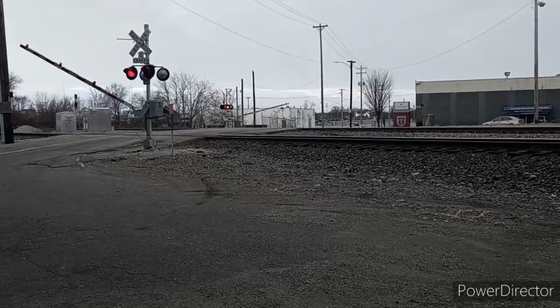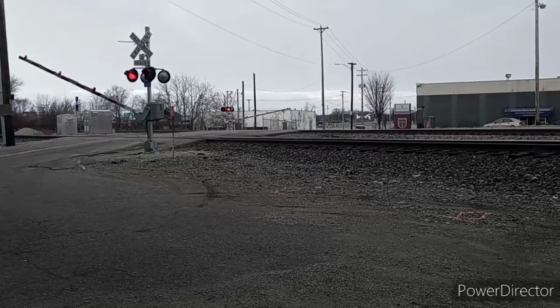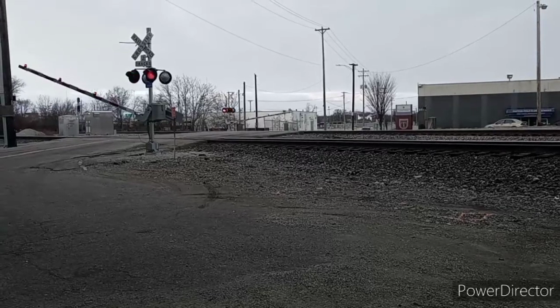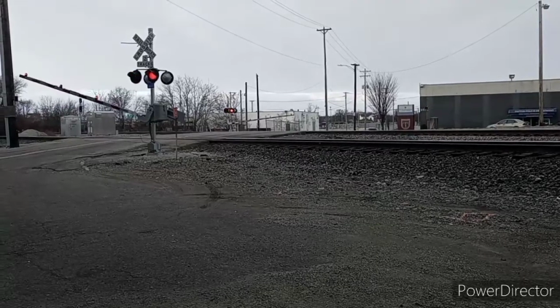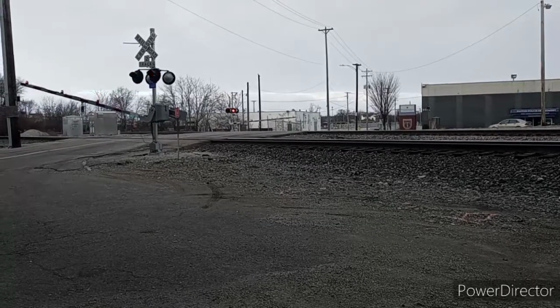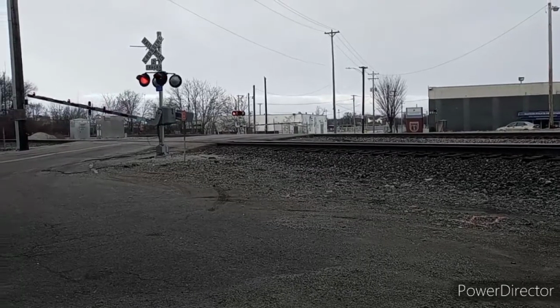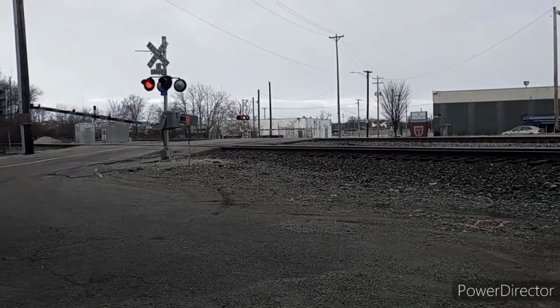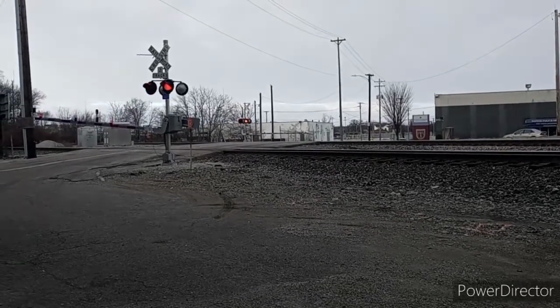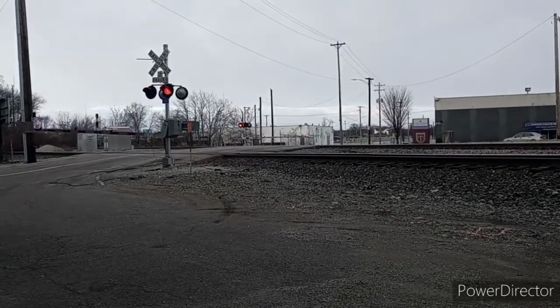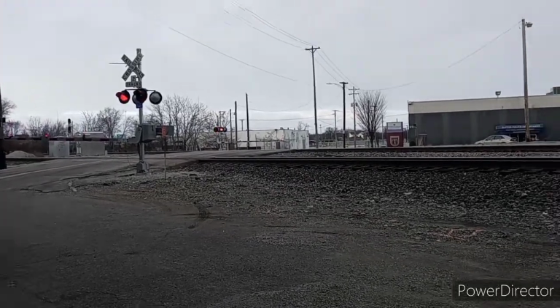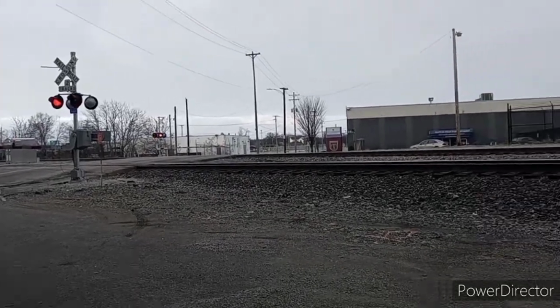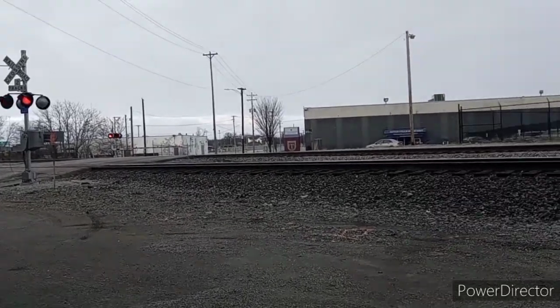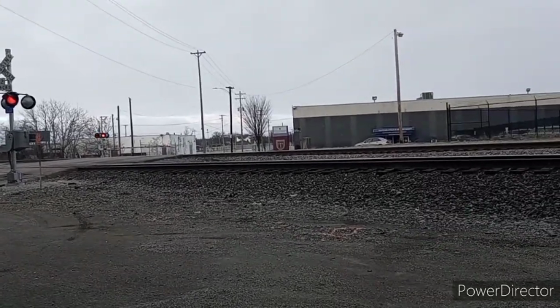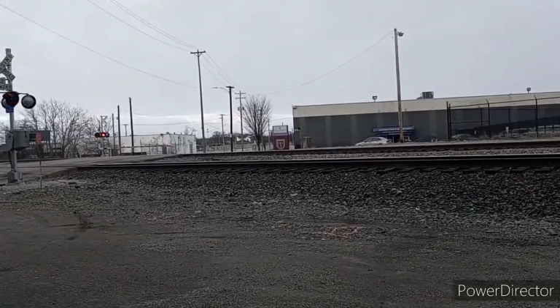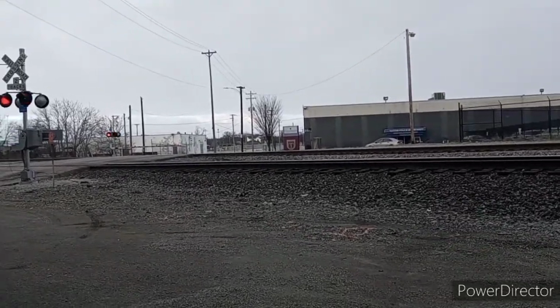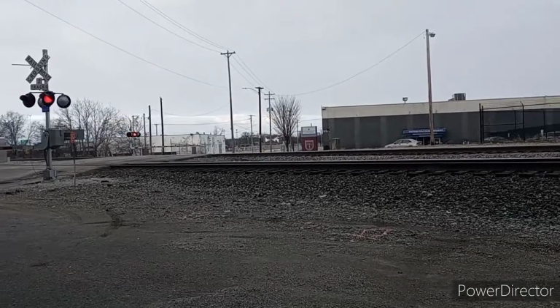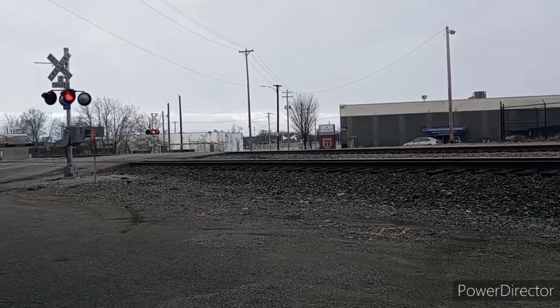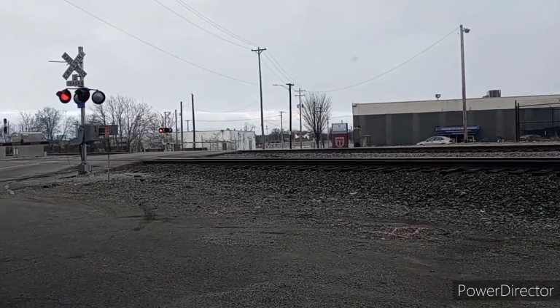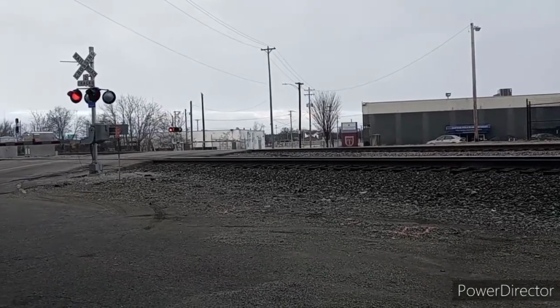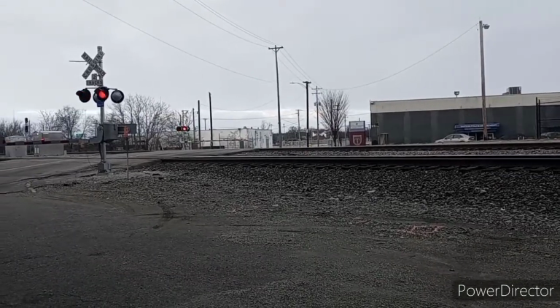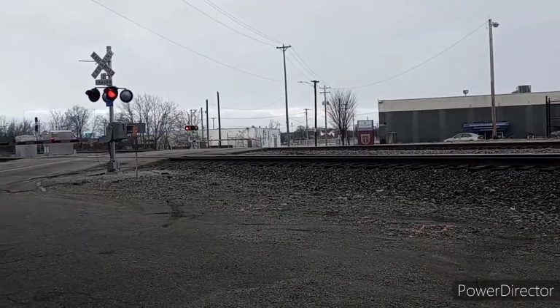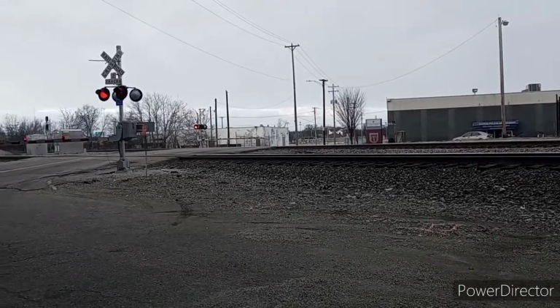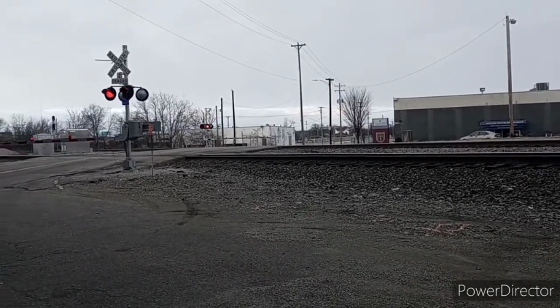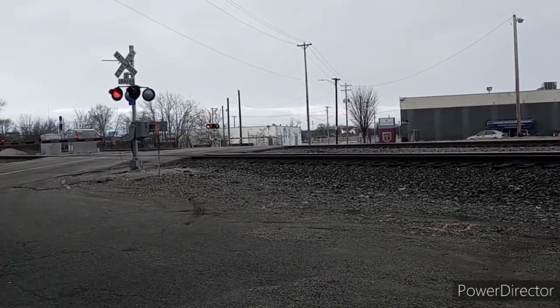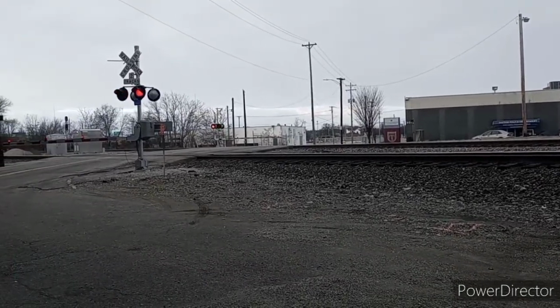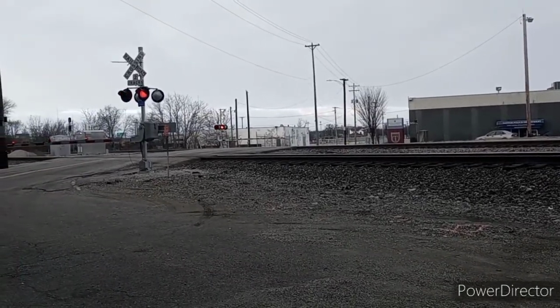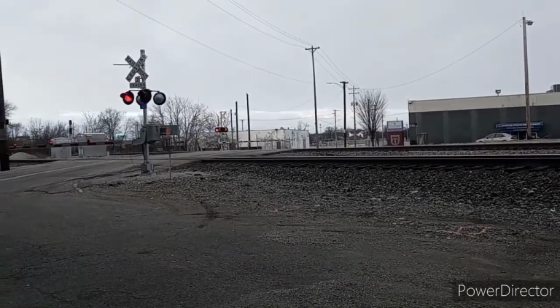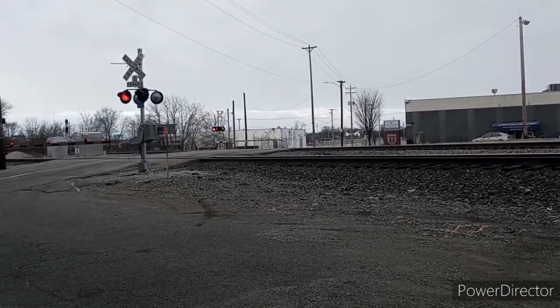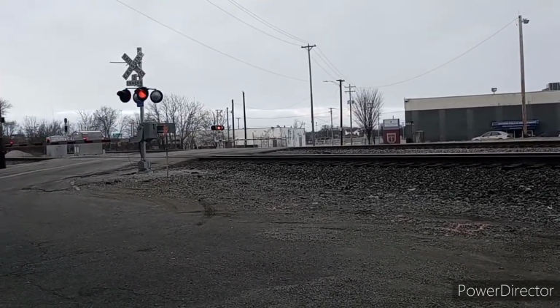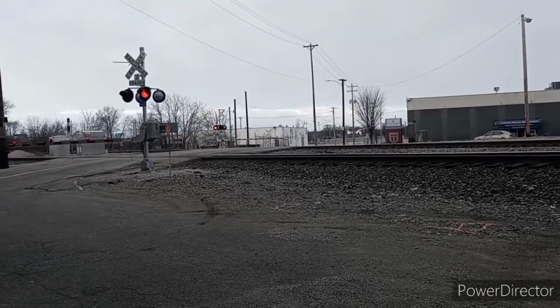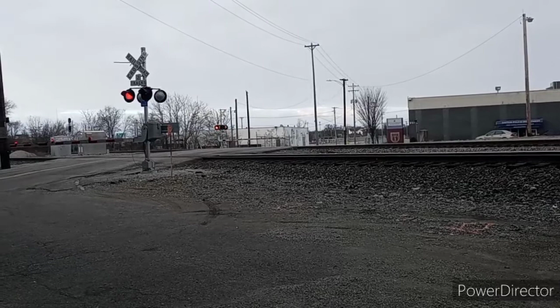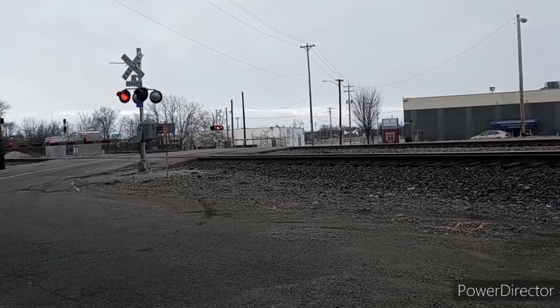Hello everyone, welcome to French Fried Trains. It's Thursday, January 28, 2021. We headed out to Washington Street and we were only there about 10 minutes before the first train arrived.